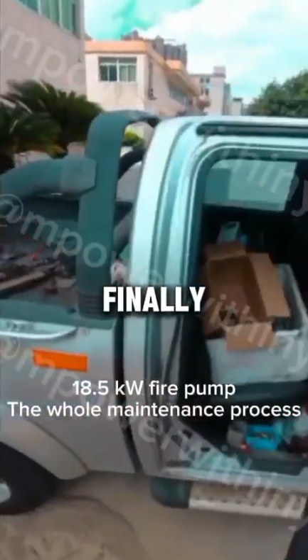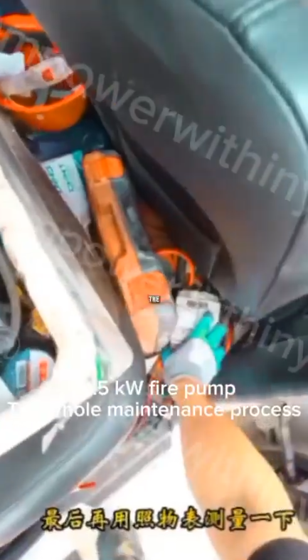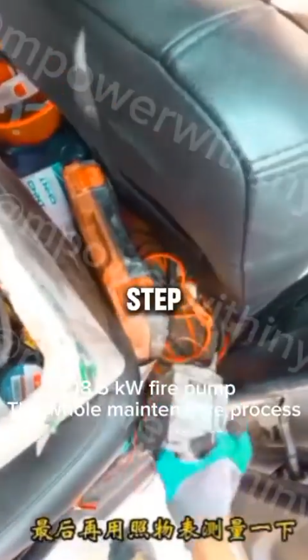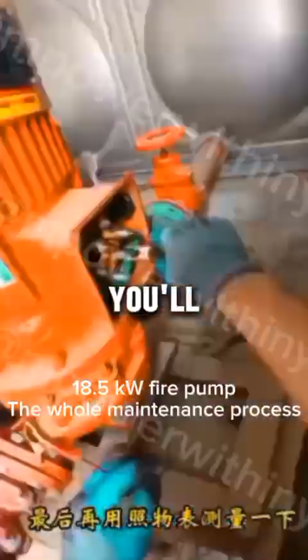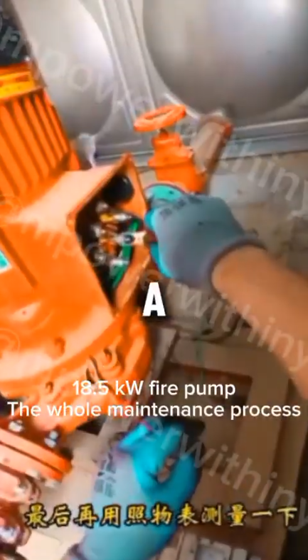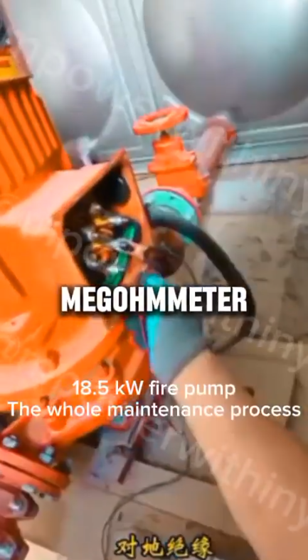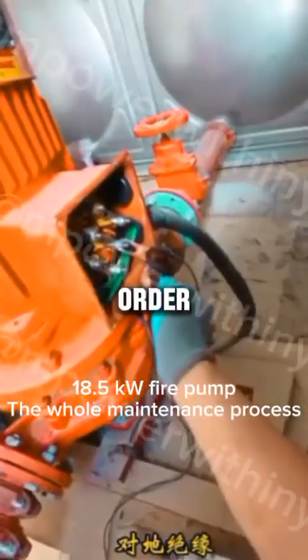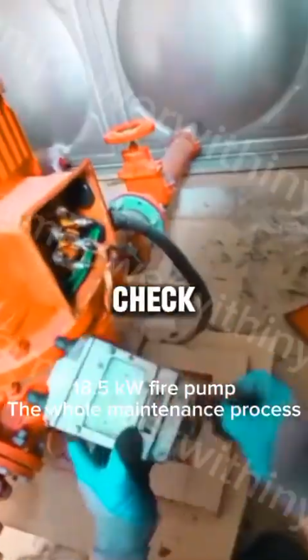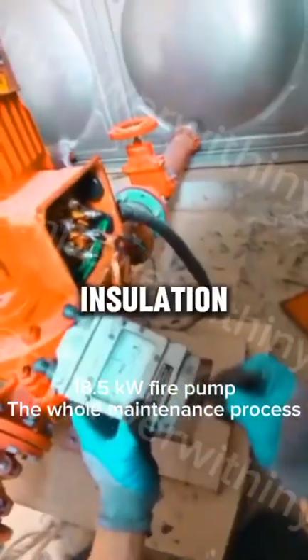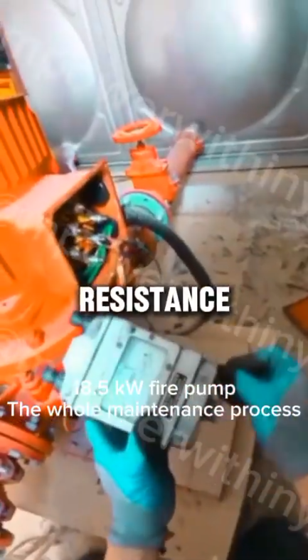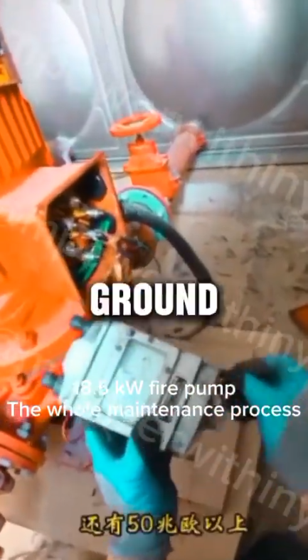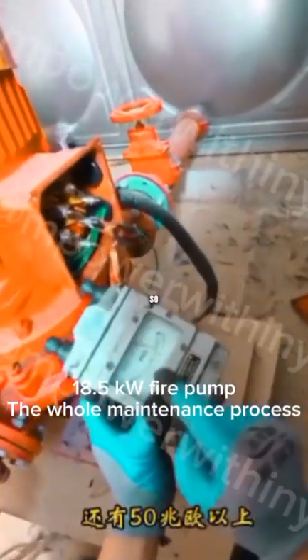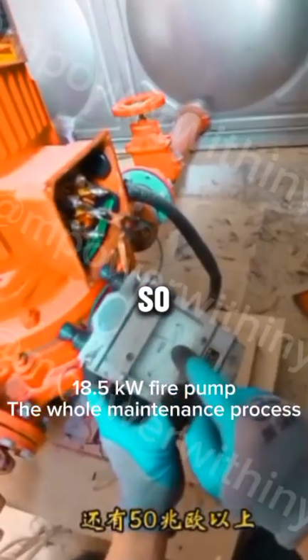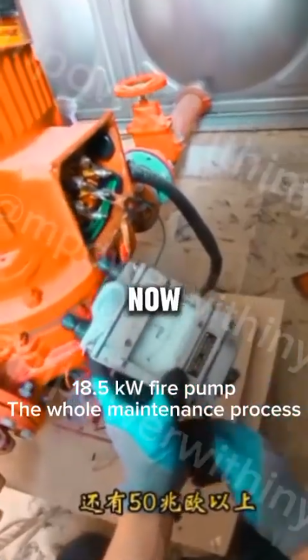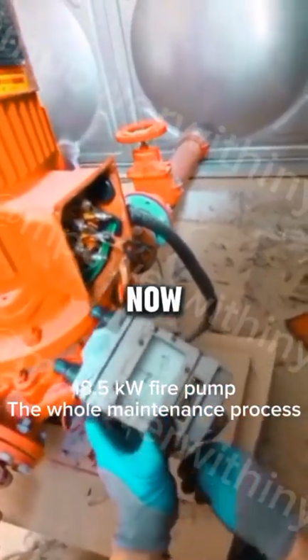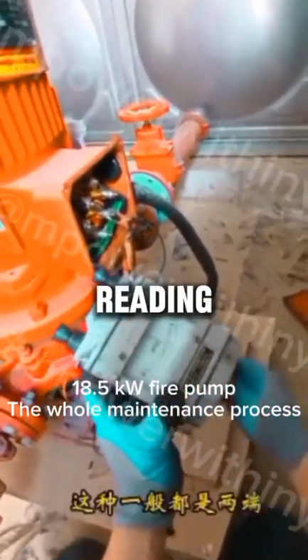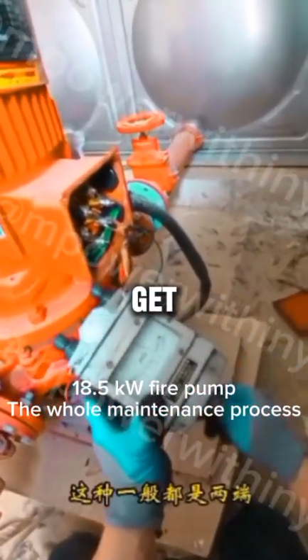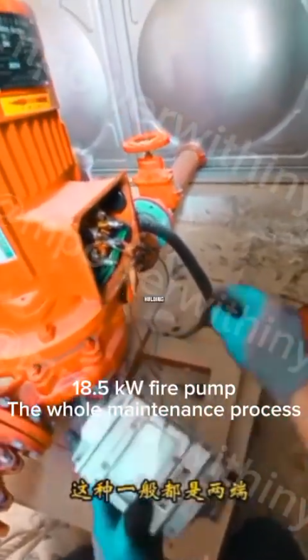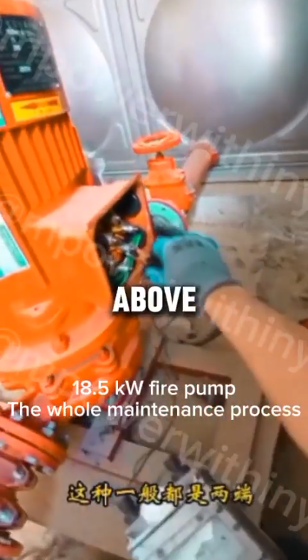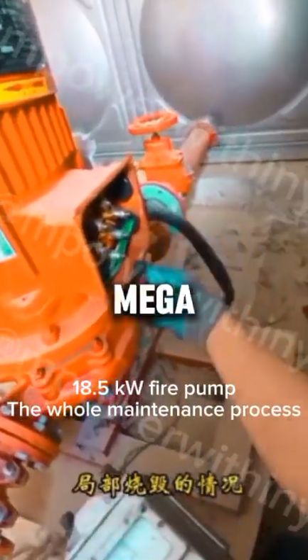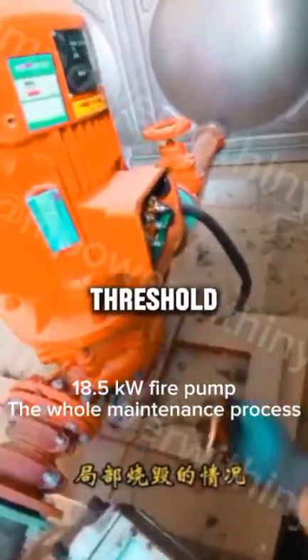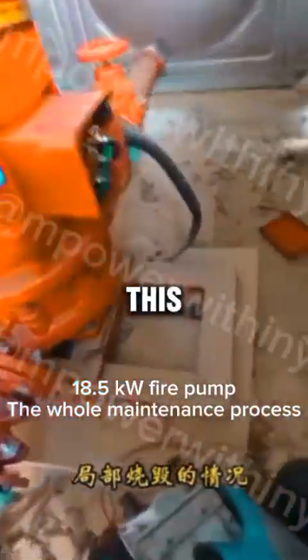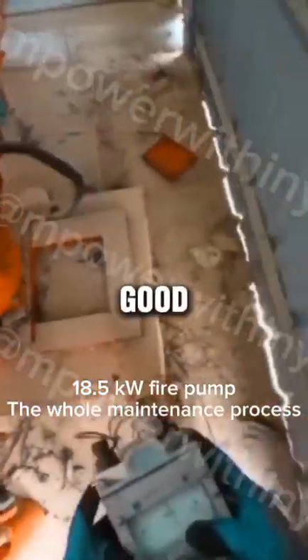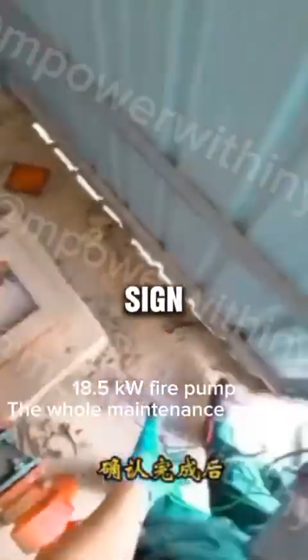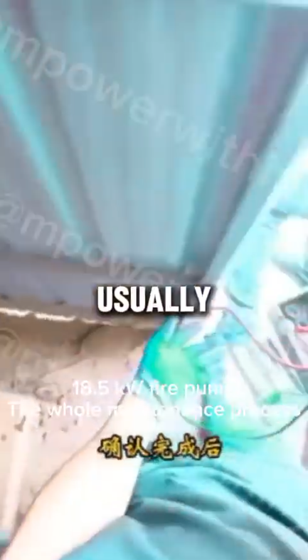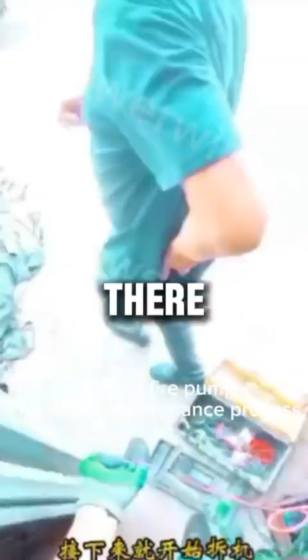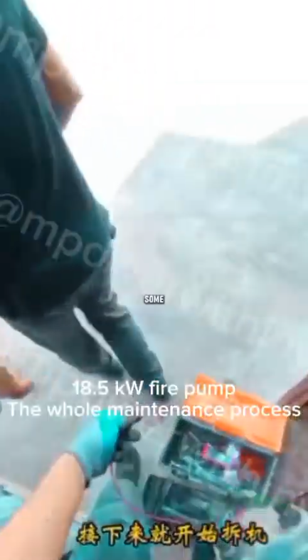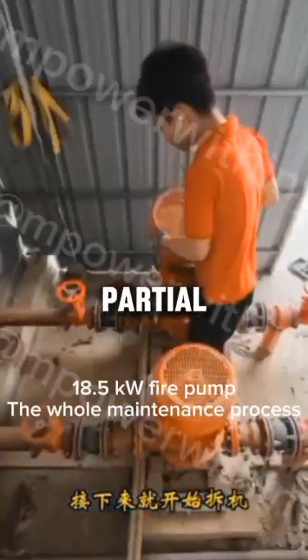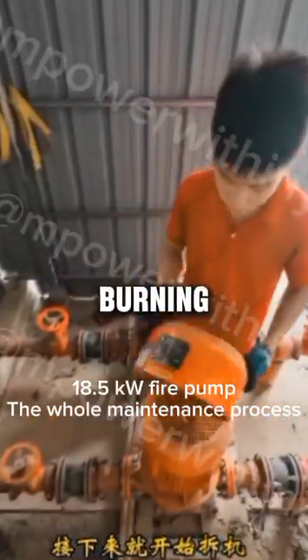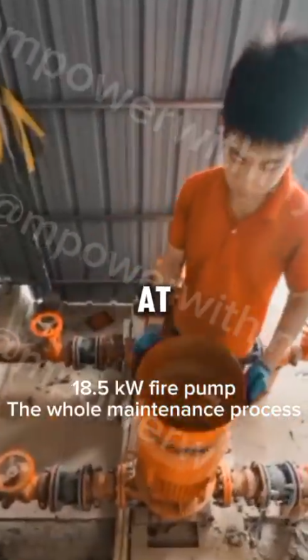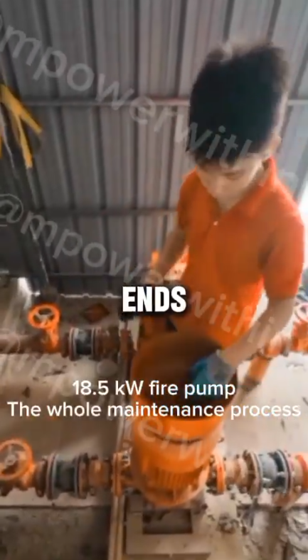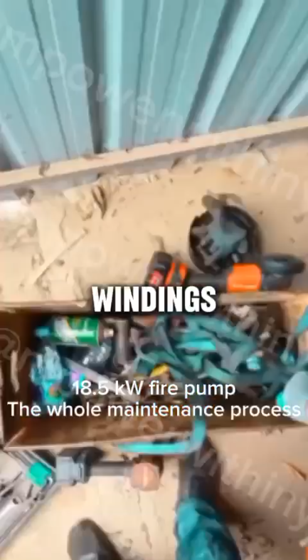Finally, as the last step, you'll need to use a megohmmeter in order to check the insulation resistance to ground. If the reading you get is still holding above the 50 megohm threshold, this is a good sign. It usually means that there is only some partial burning occurring at both ends of the windings.